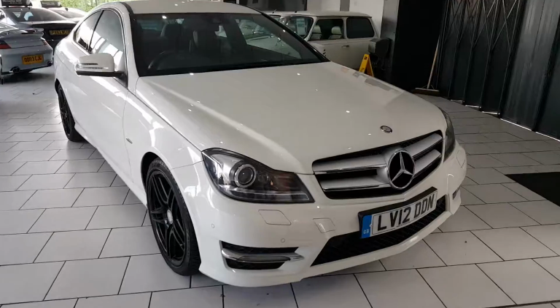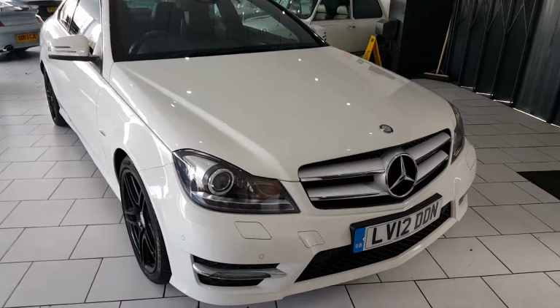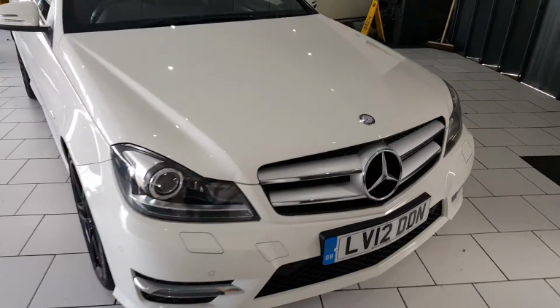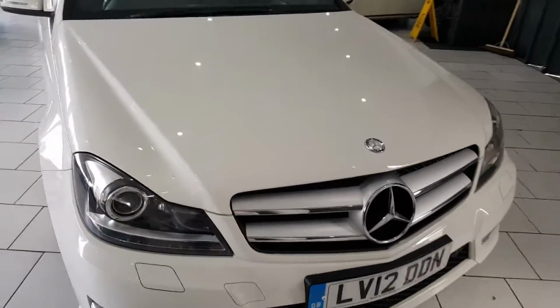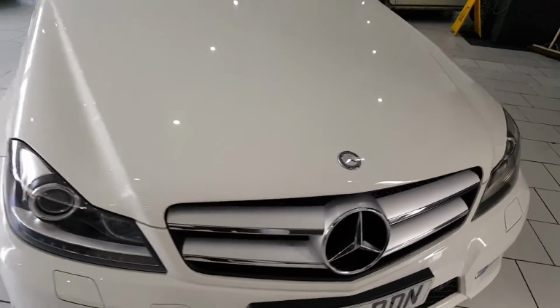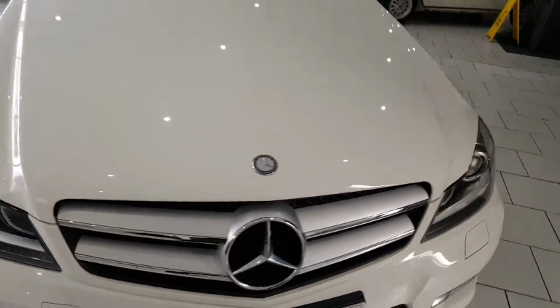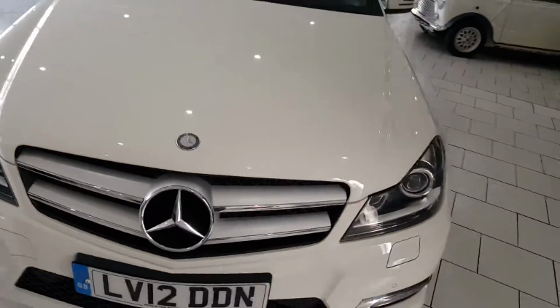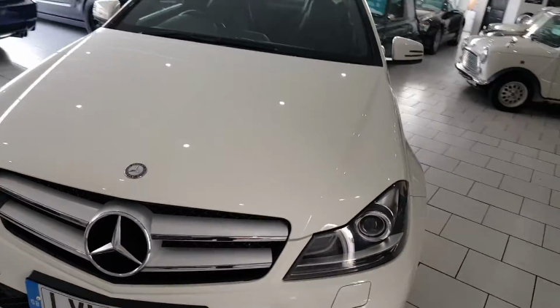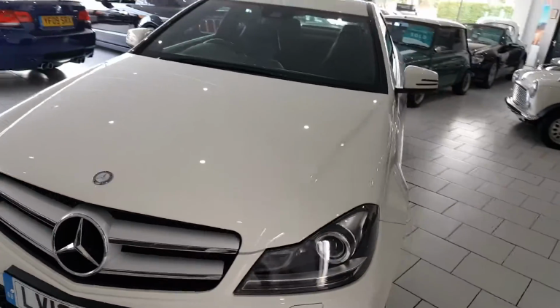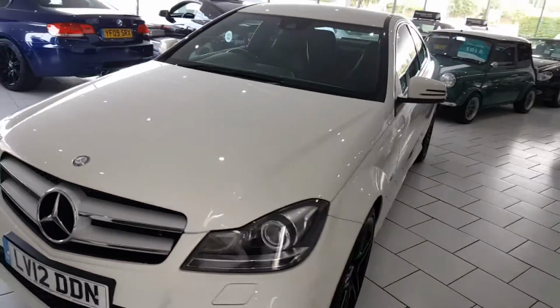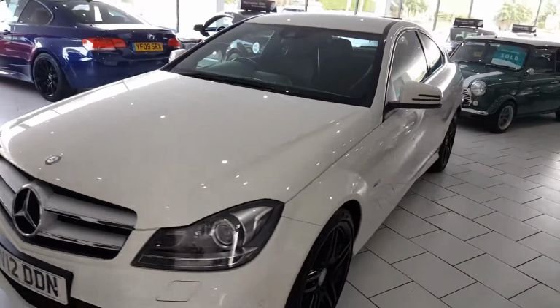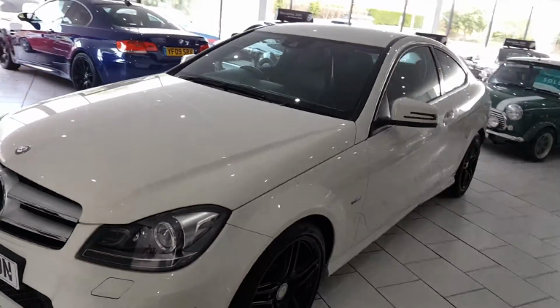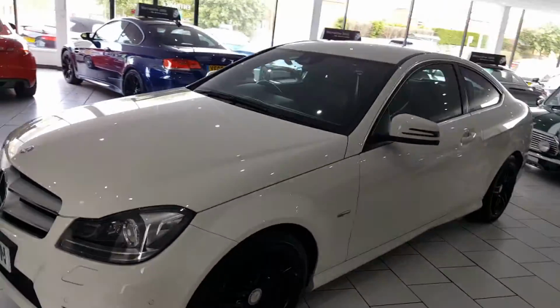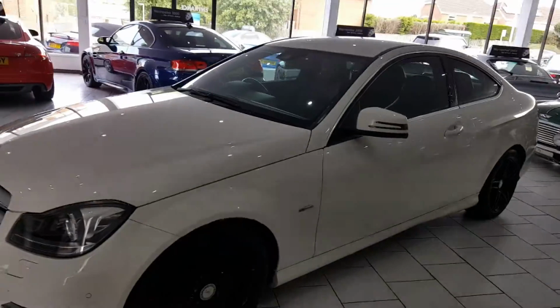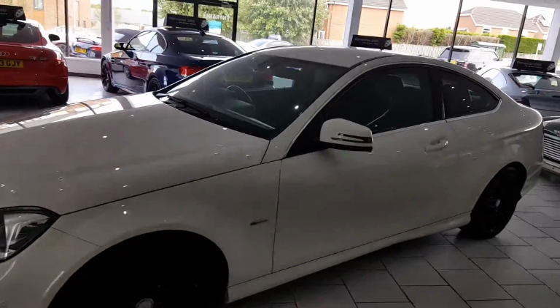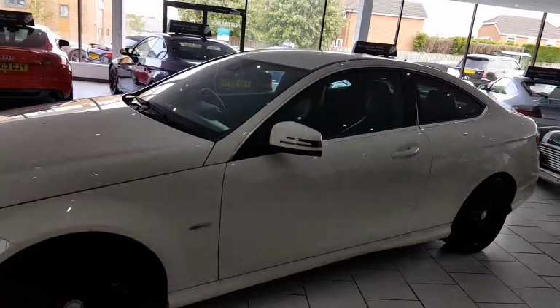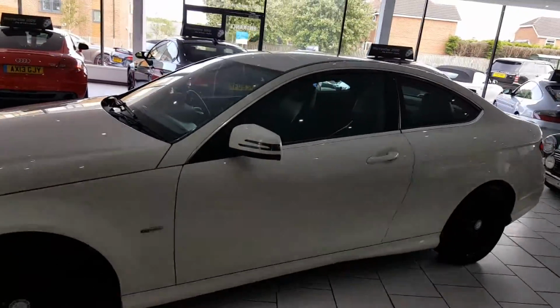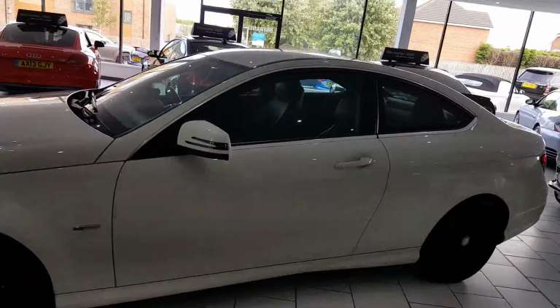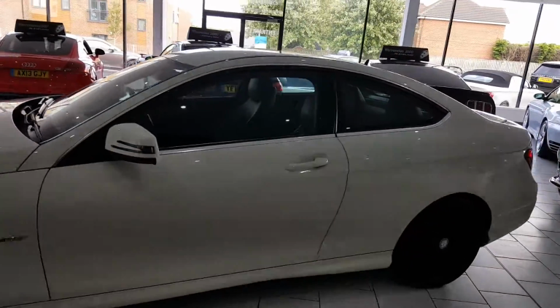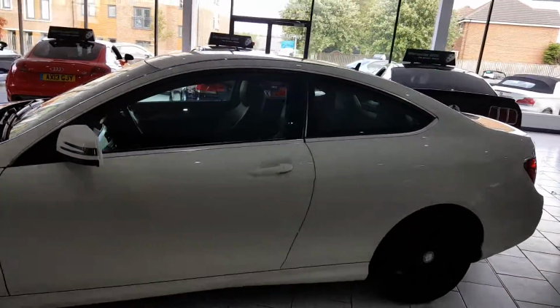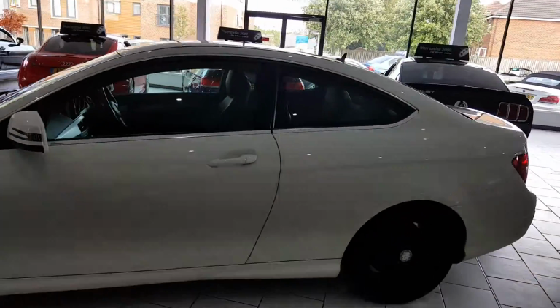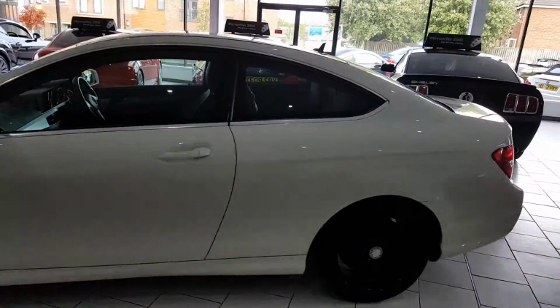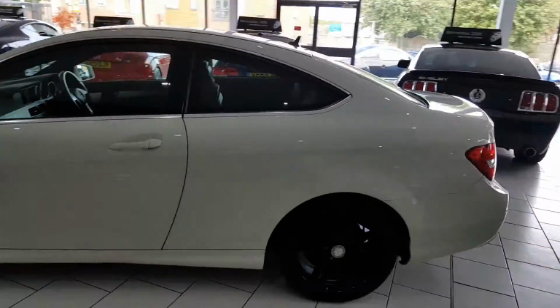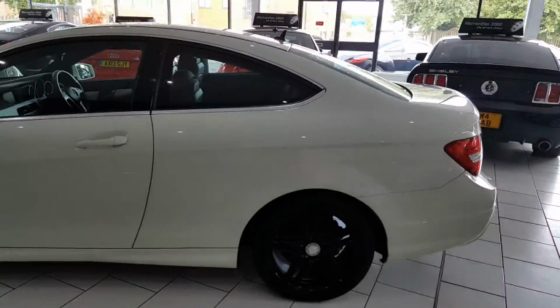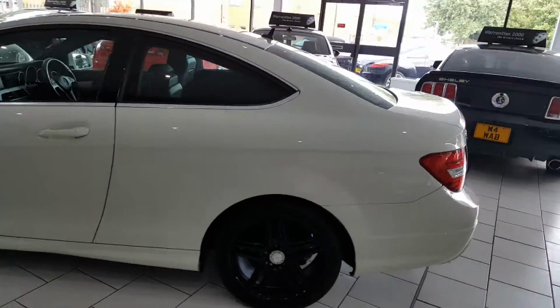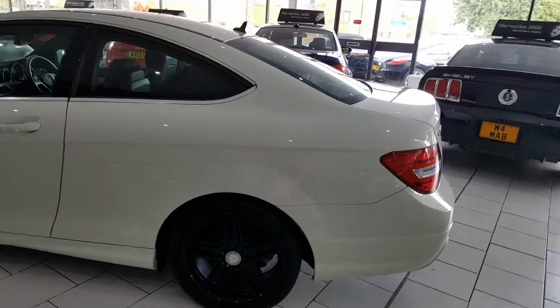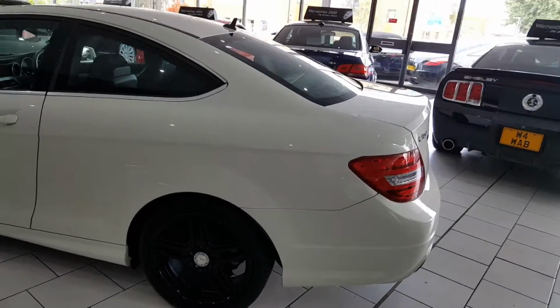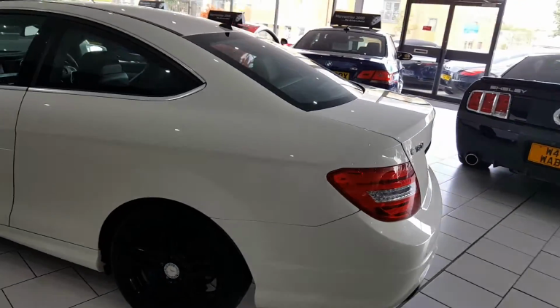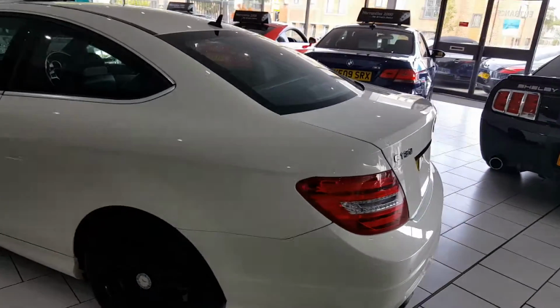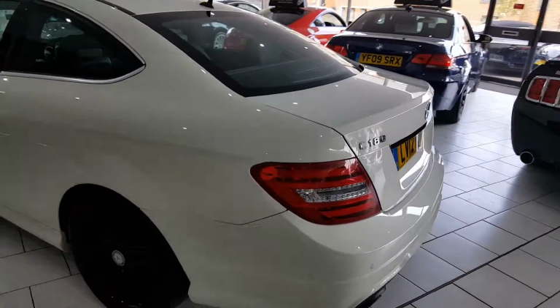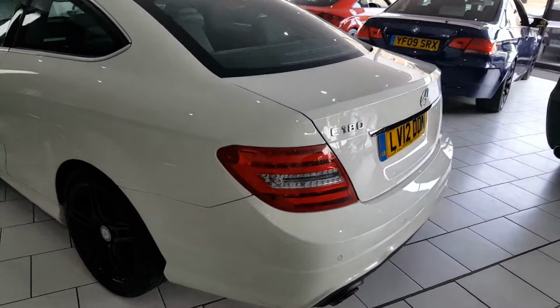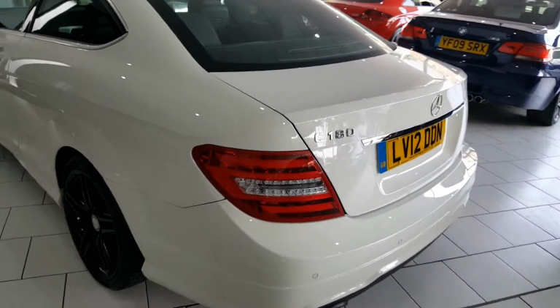2012 Mercedes-Benz C180 Coupe. It's the 1.8 Blue Efficiency AMG Sport model. These cars have 156bhp and 40 plus miles to the gallon.